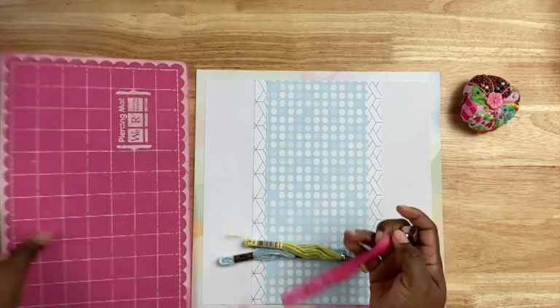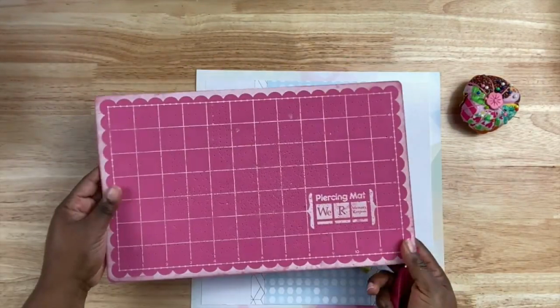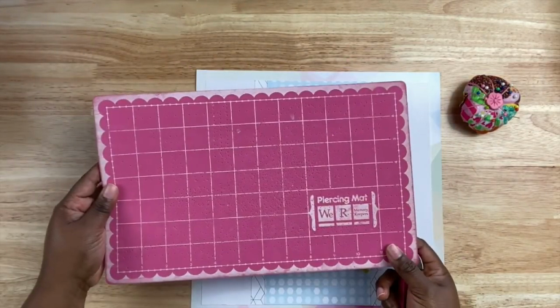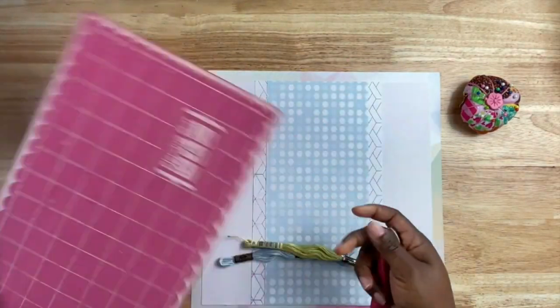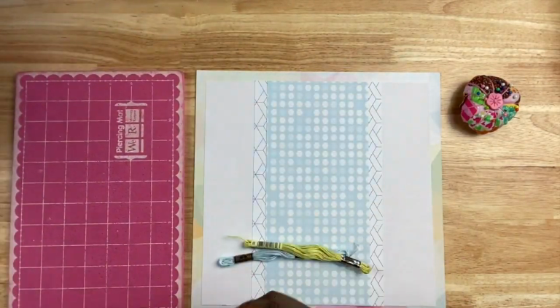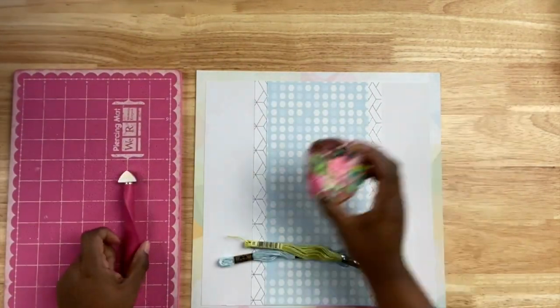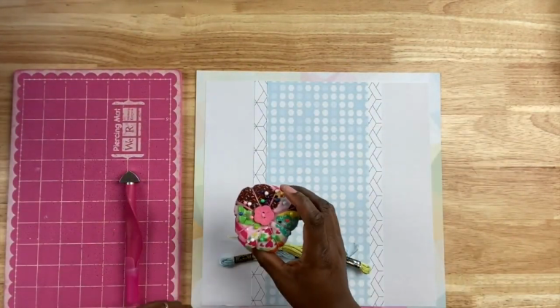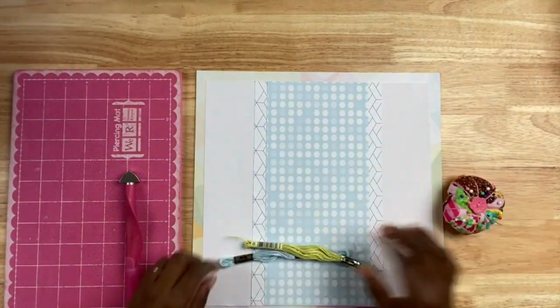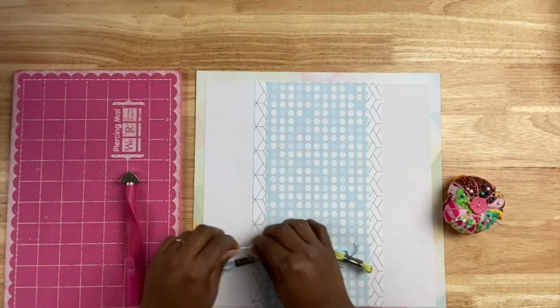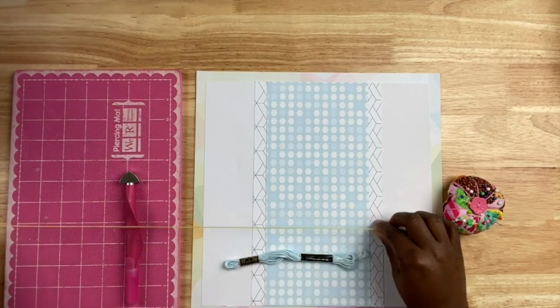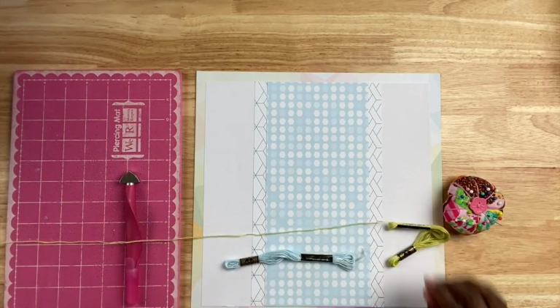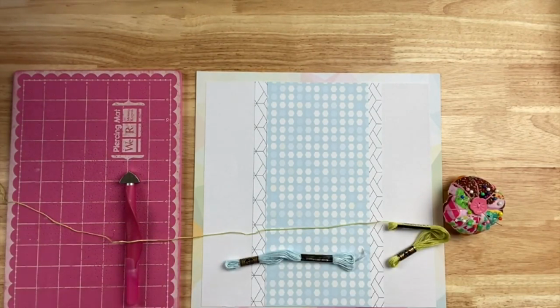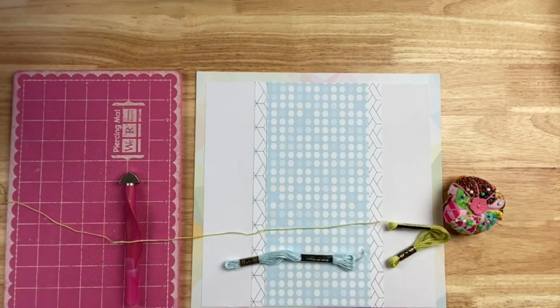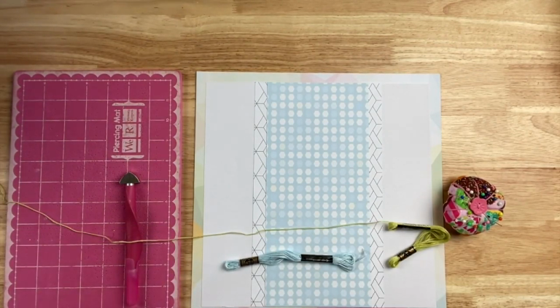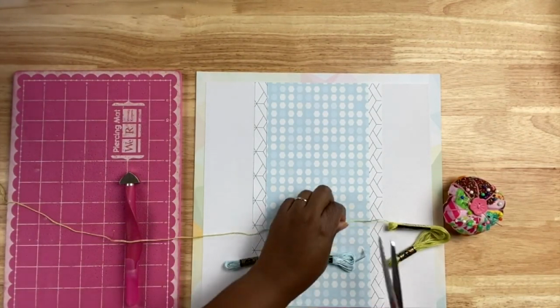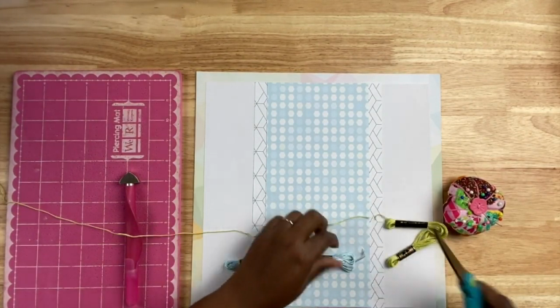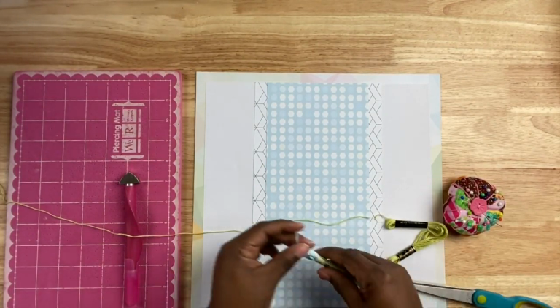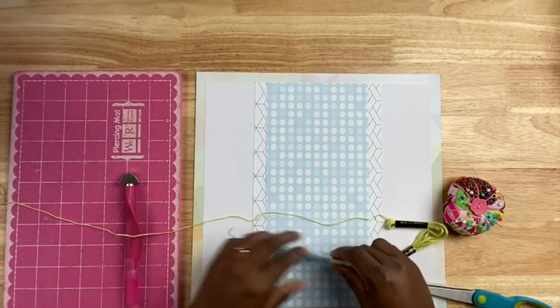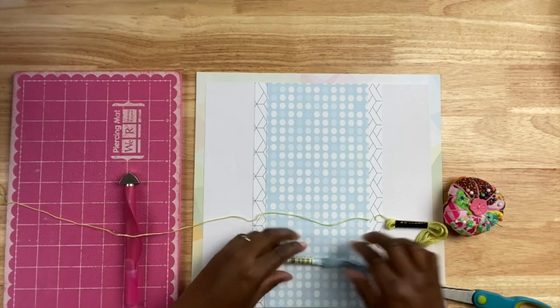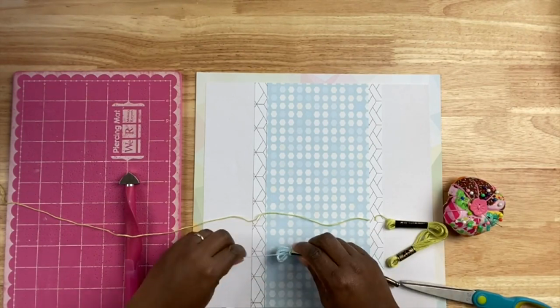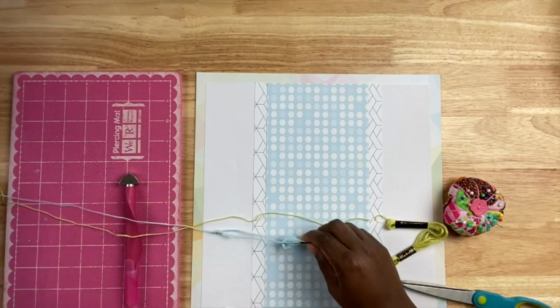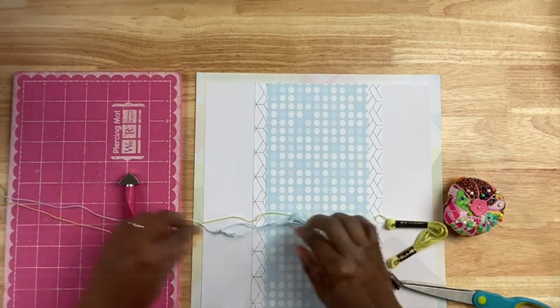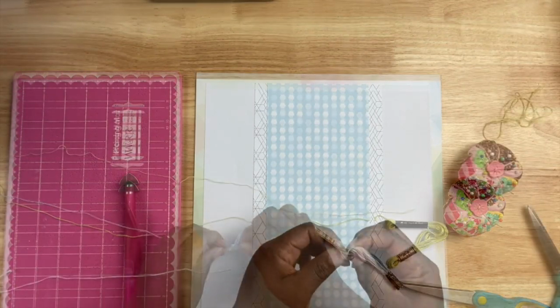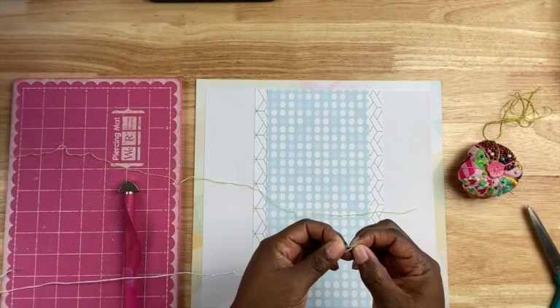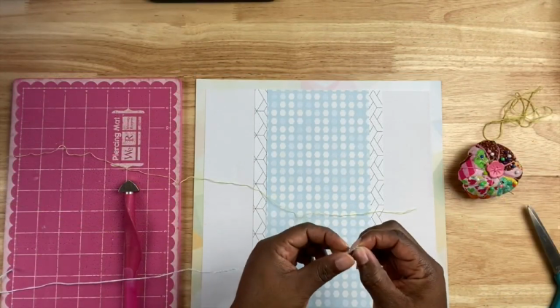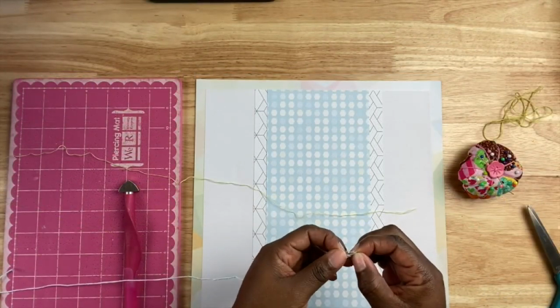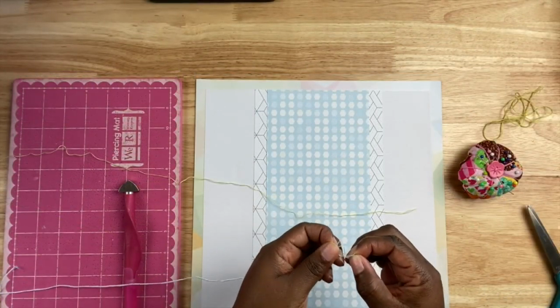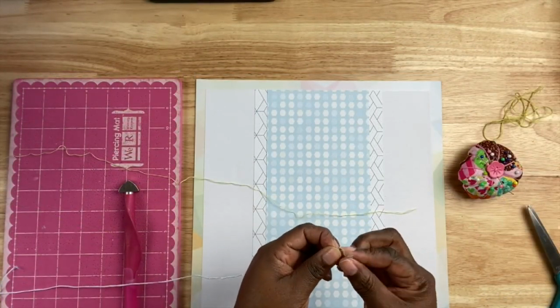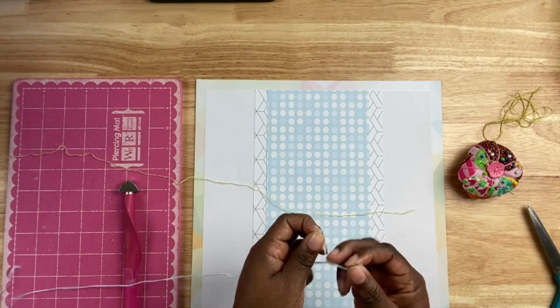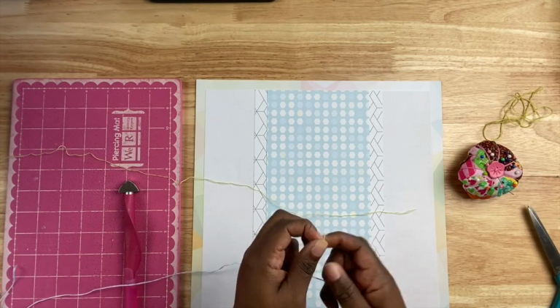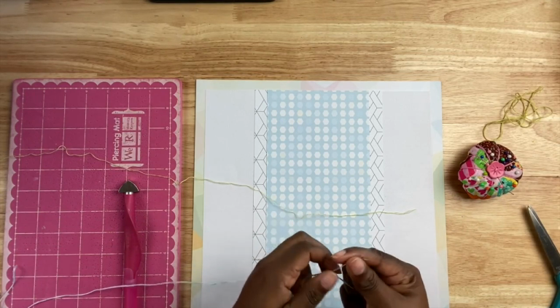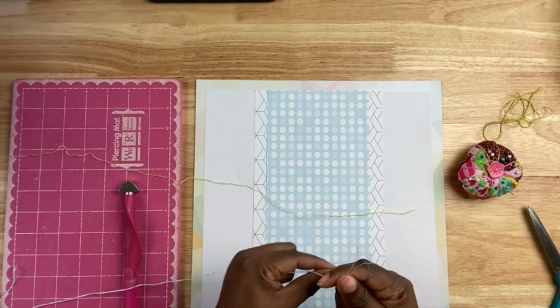Before I start construction on the layout I want to do a little bit of stitching — this is something I've been doing a whole lot lately. I've been teaching myself how to embroider and I want to add more embroidery stitches on my scrapbook layouts.